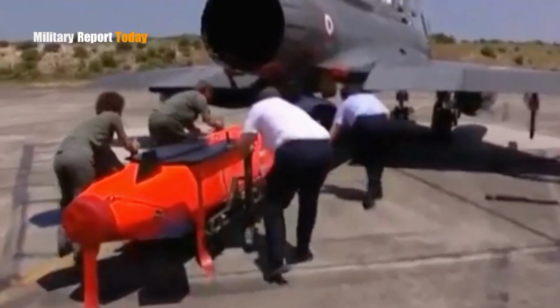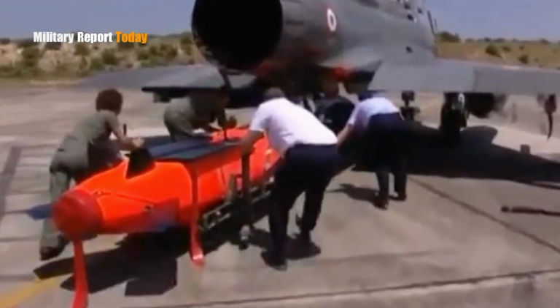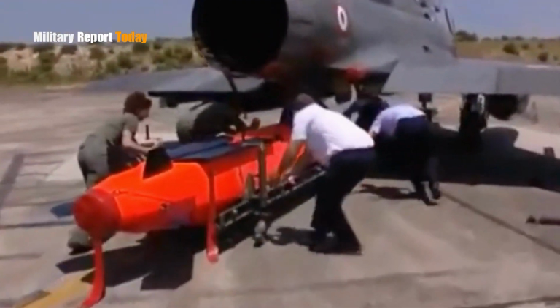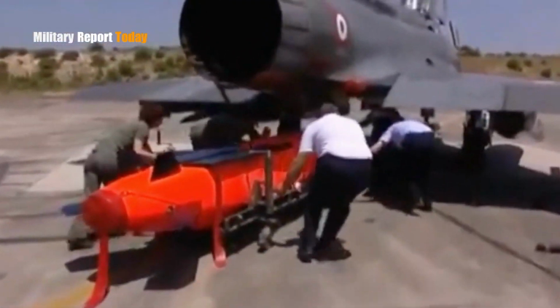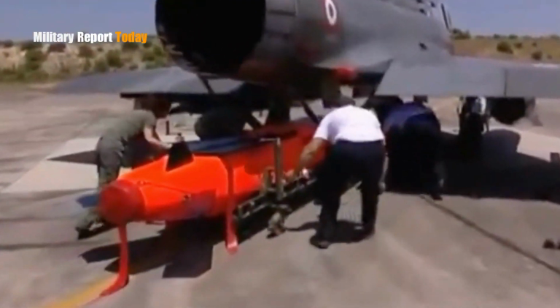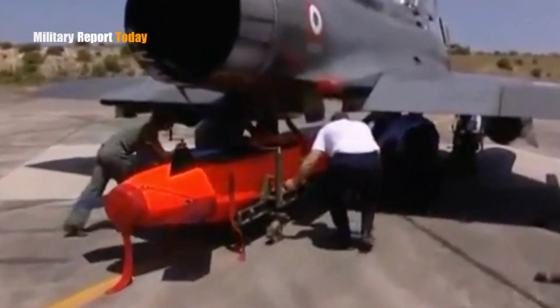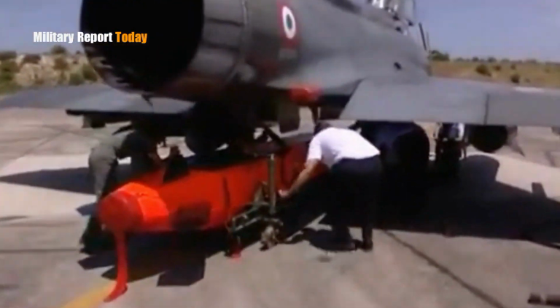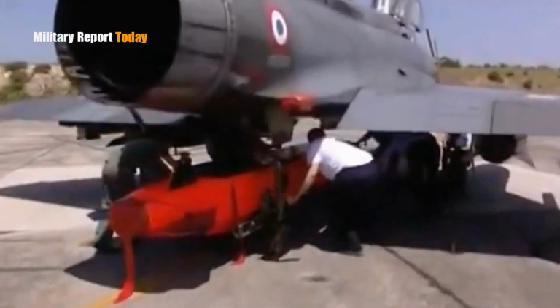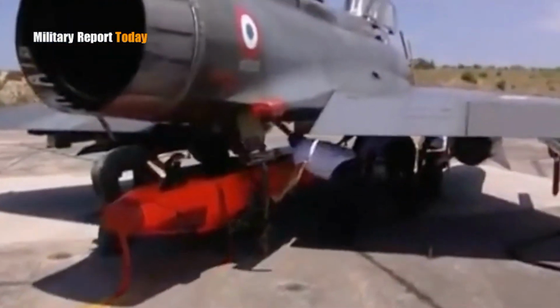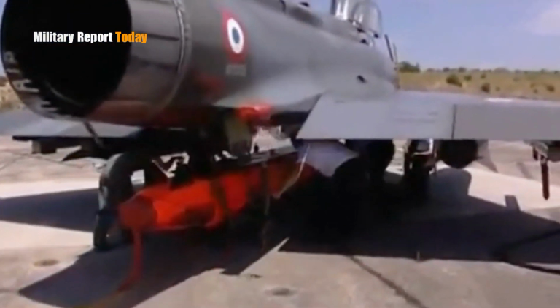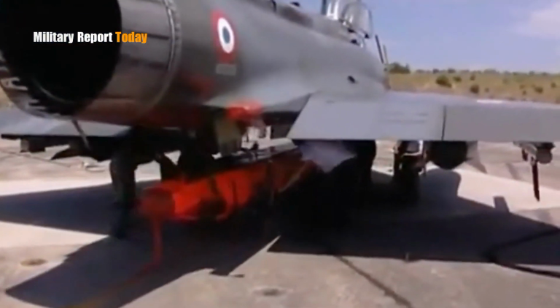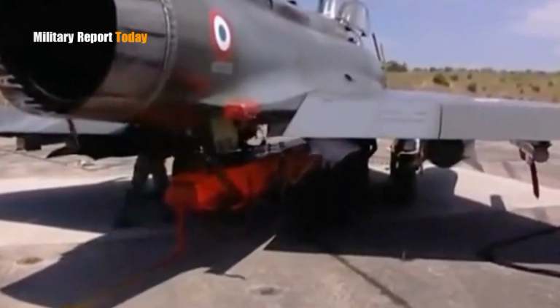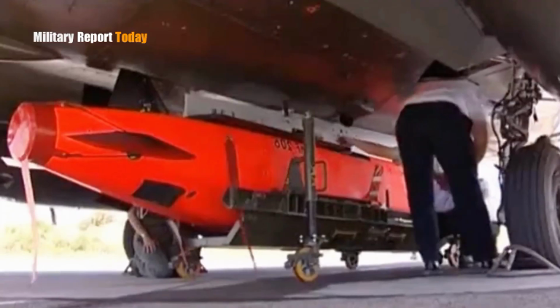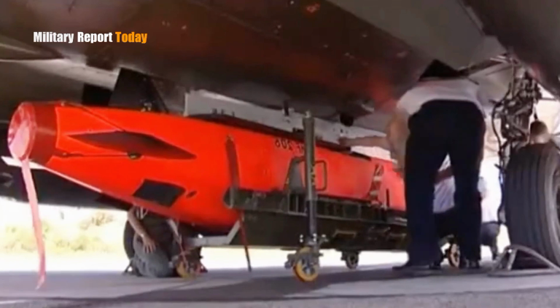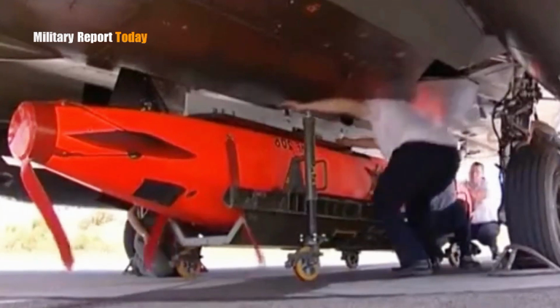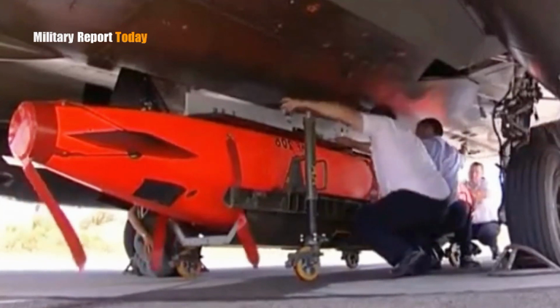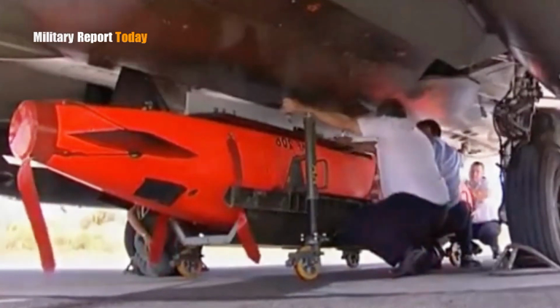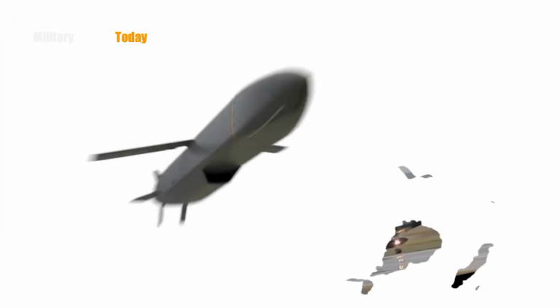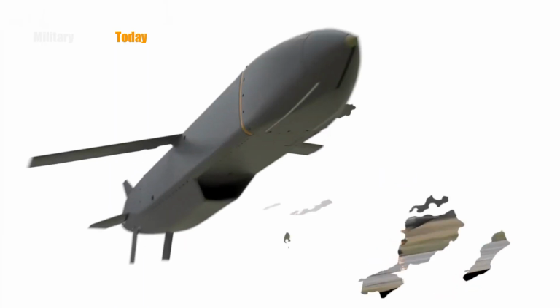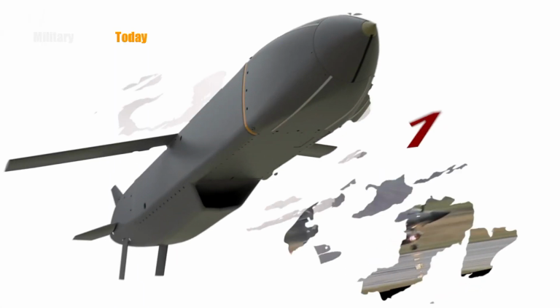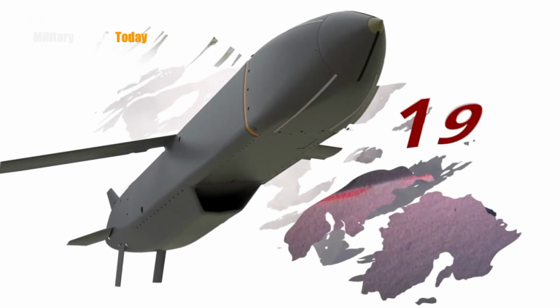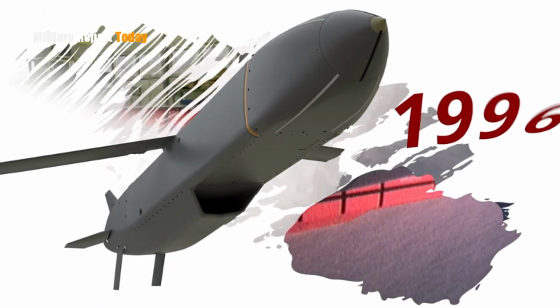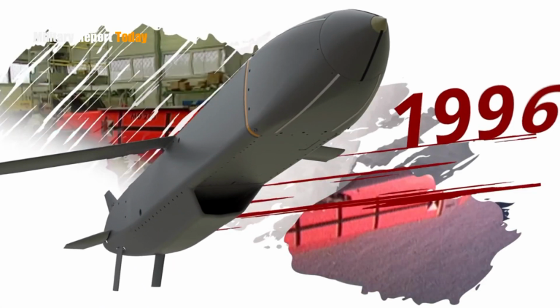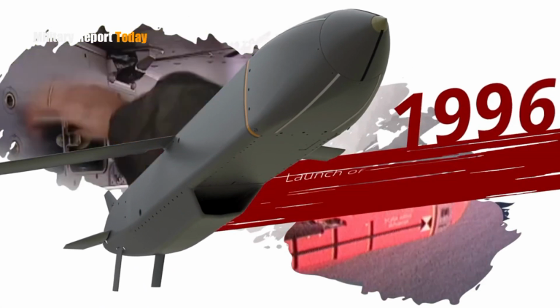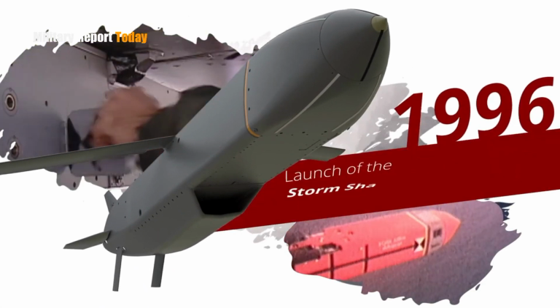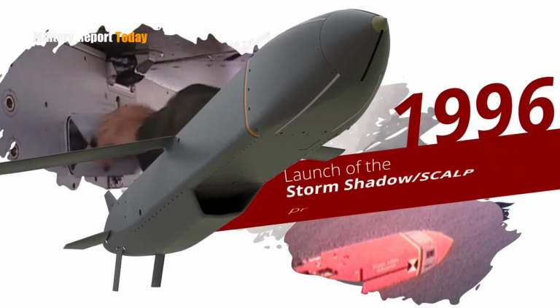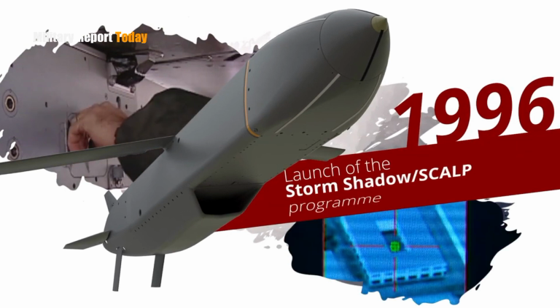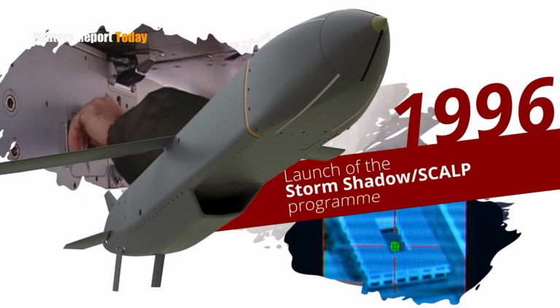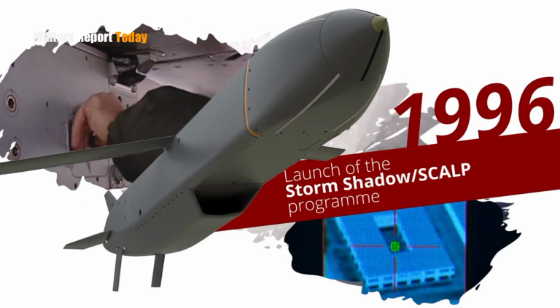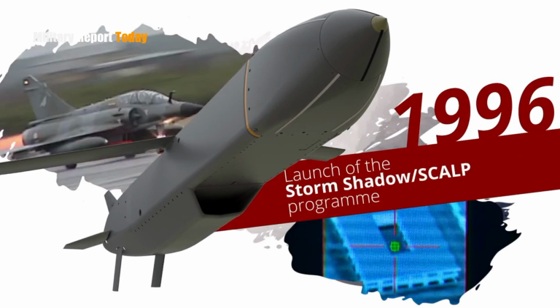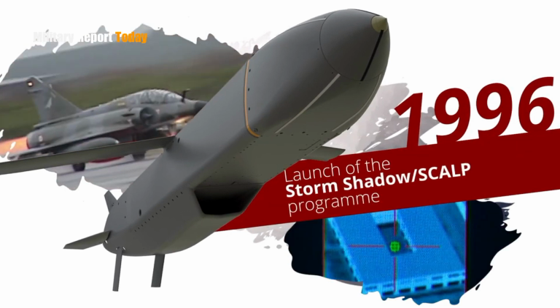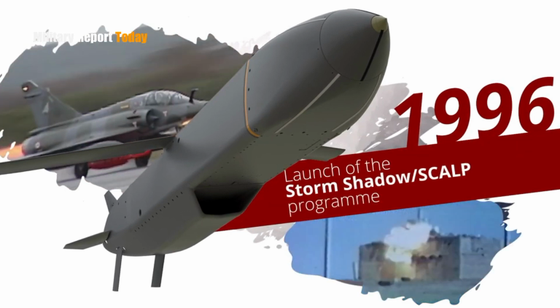Storm Shadow was designed as a British and French air-launched cruise missile, developed in 1996 by Matra and British Aerospace, and is now produced by the MBDA company.